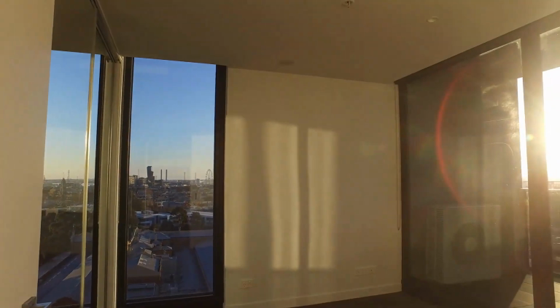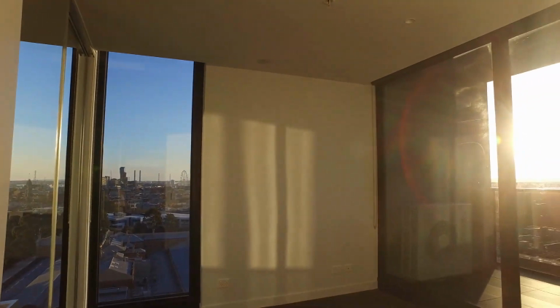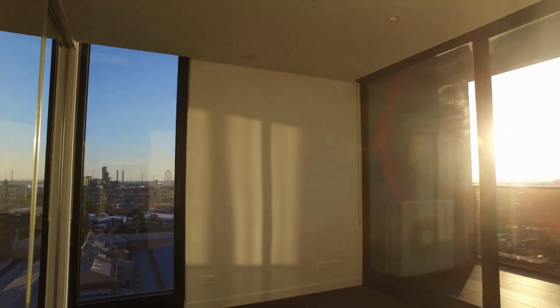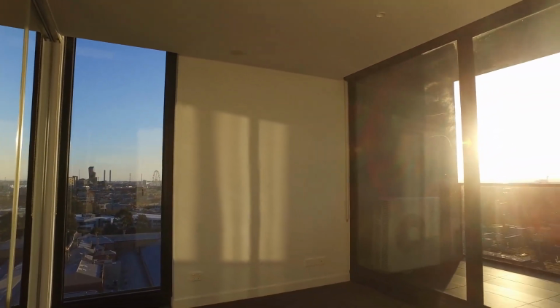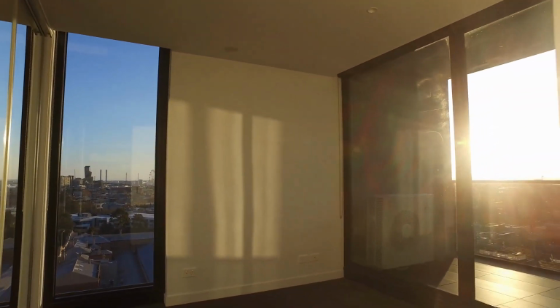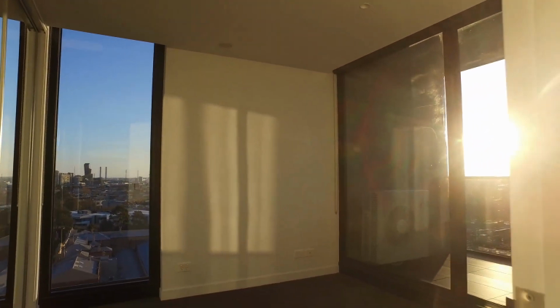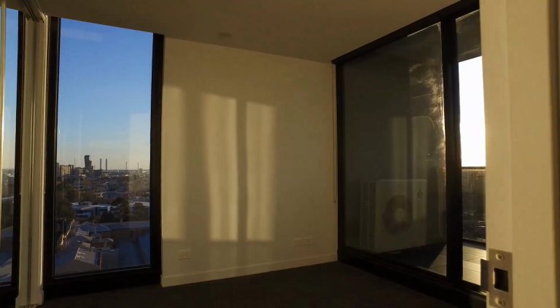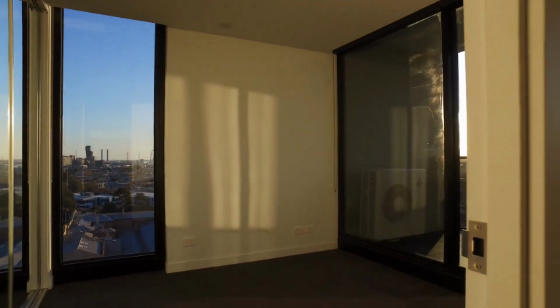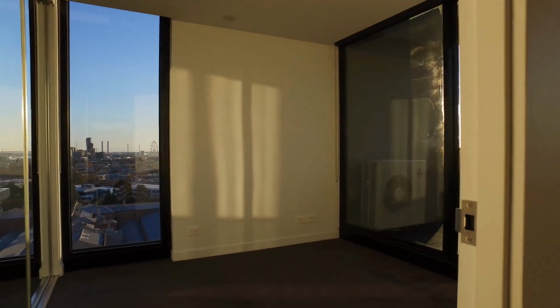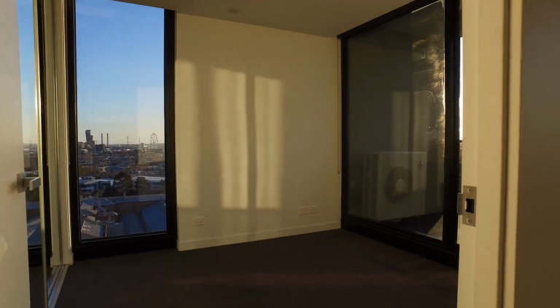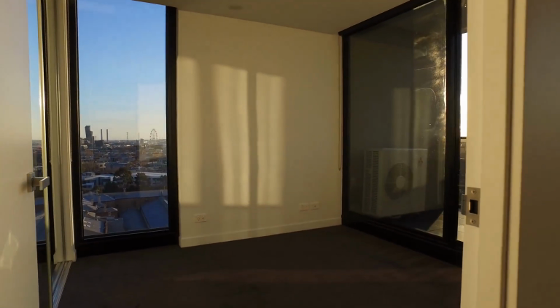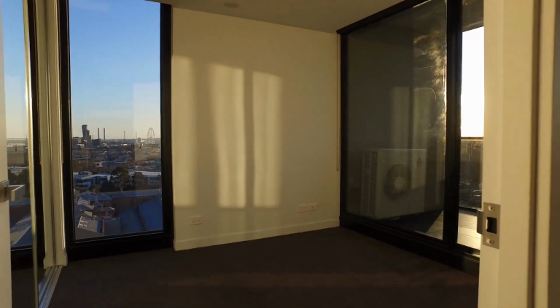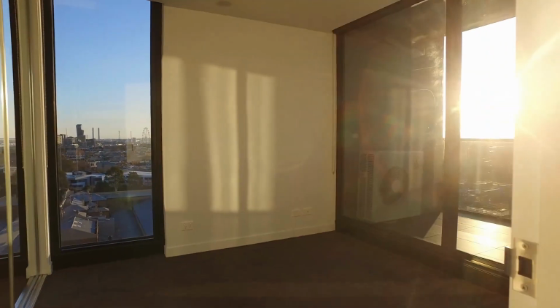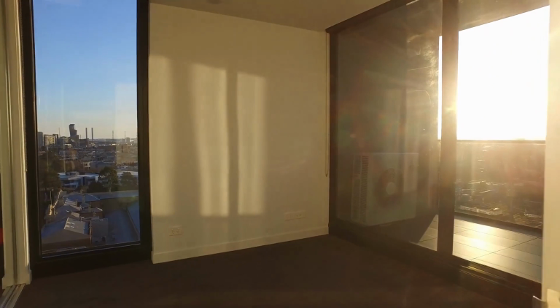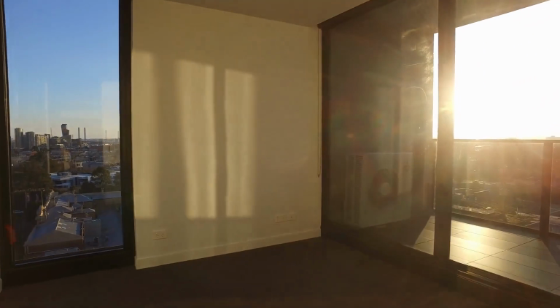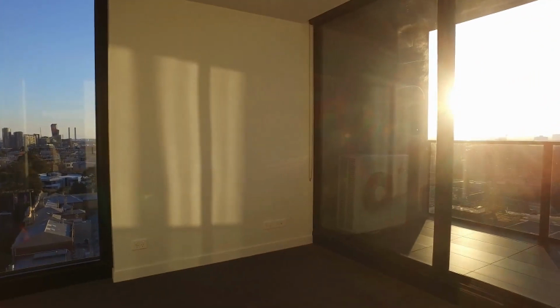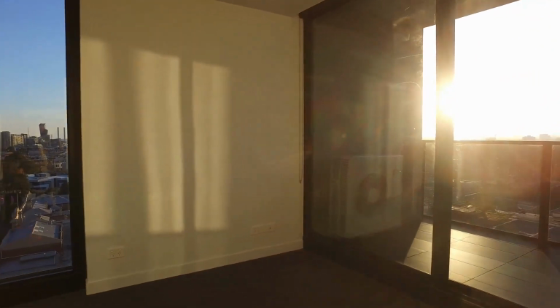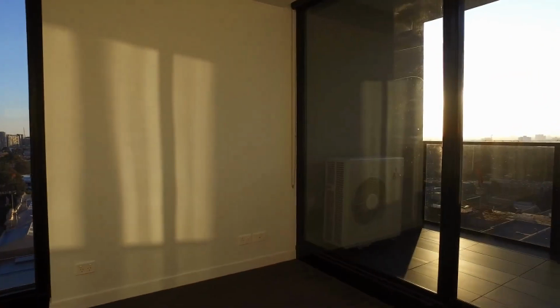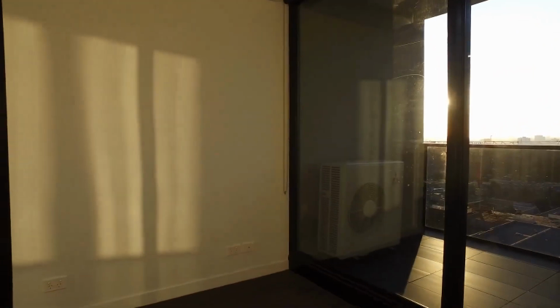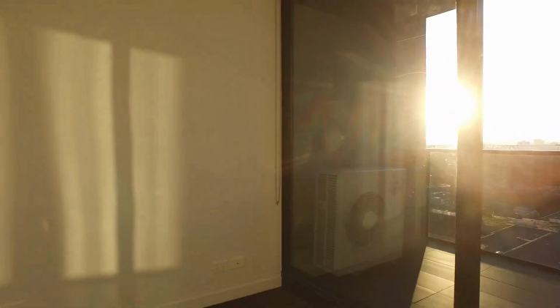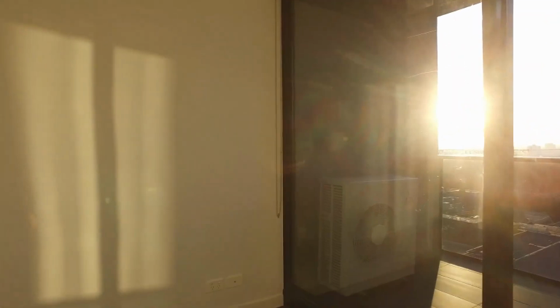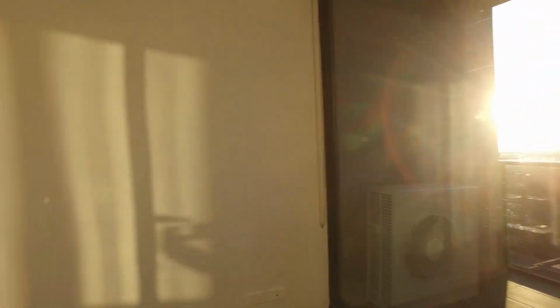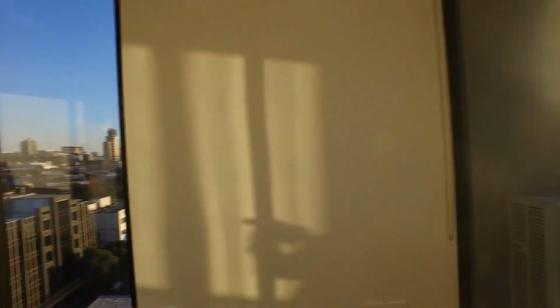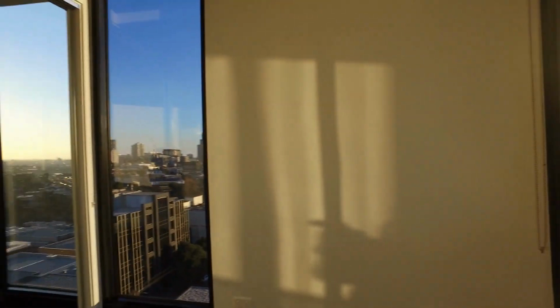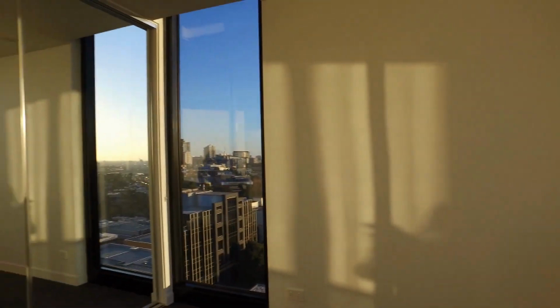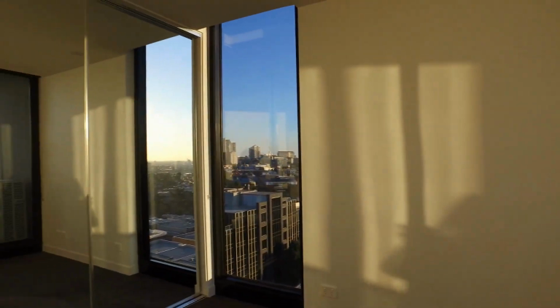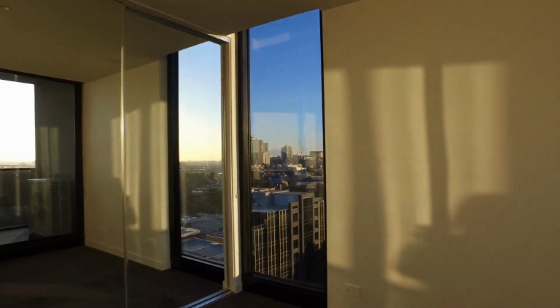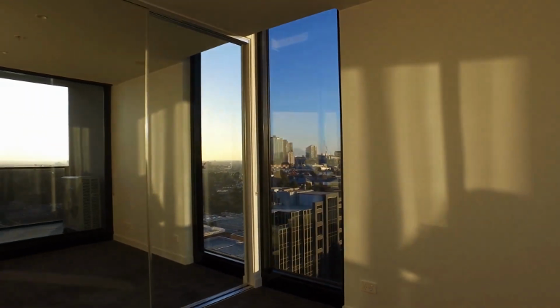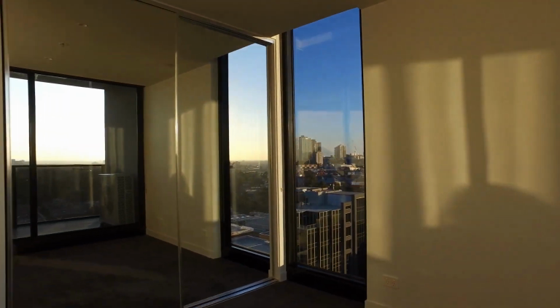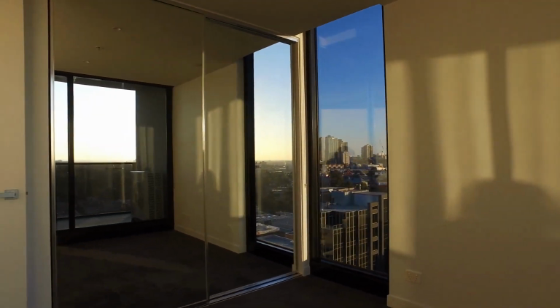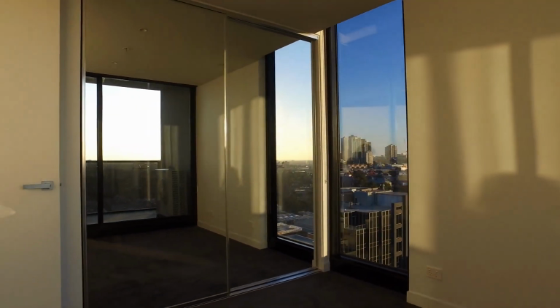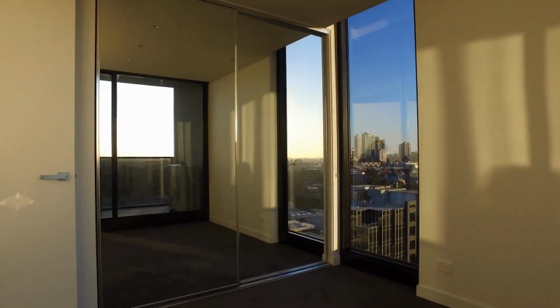Straight into the bedroom — from the bedroom we've also got access to the balcony area, and there are built-in robes in this bedroom.